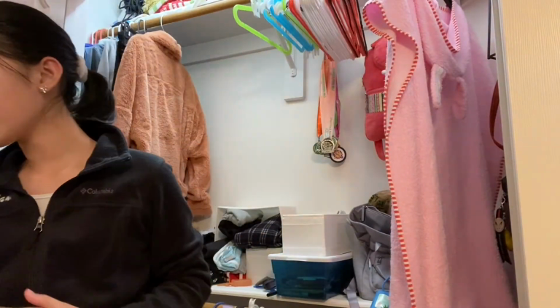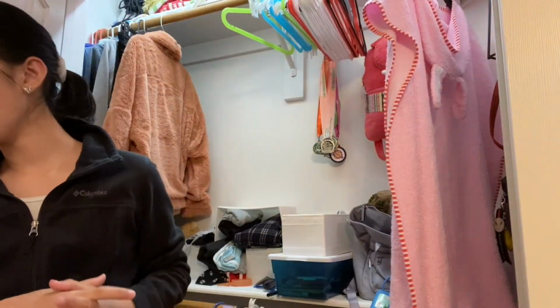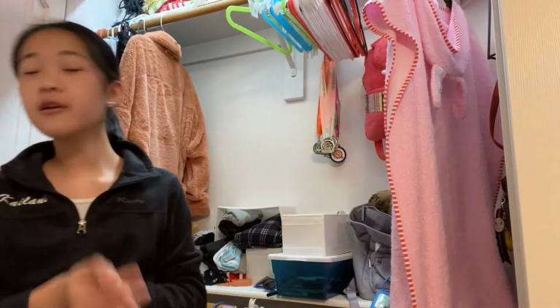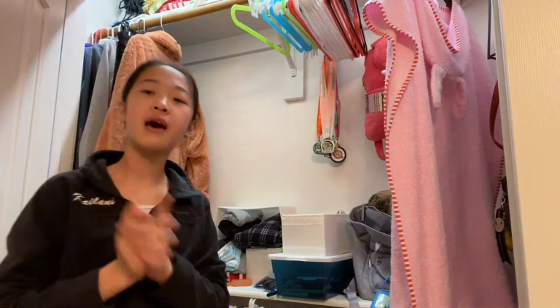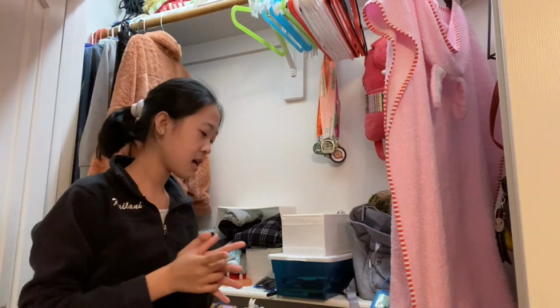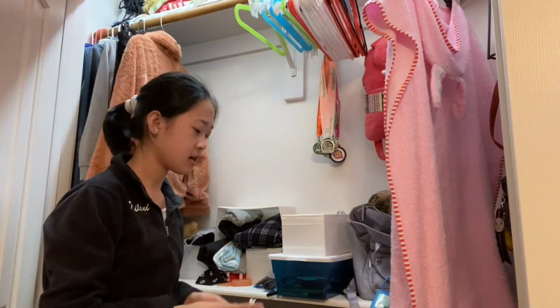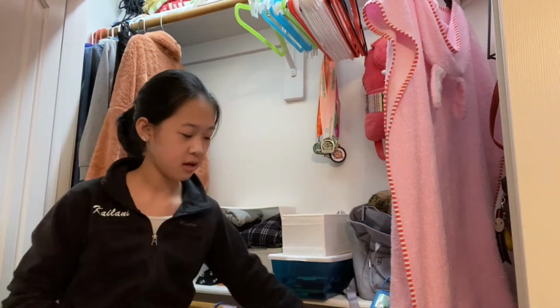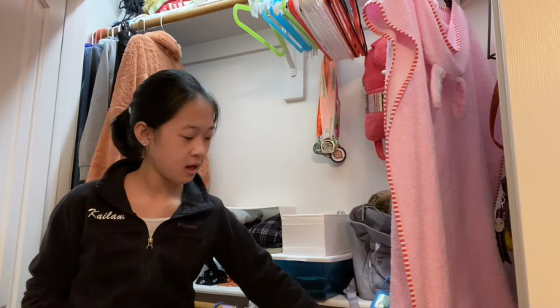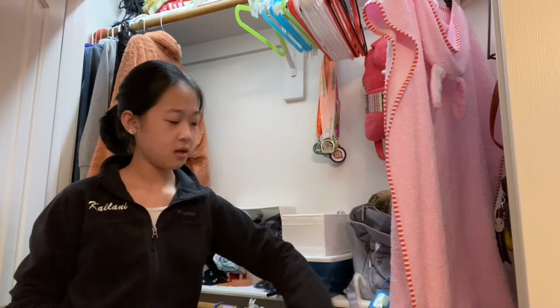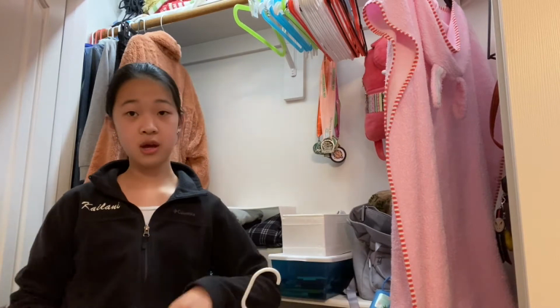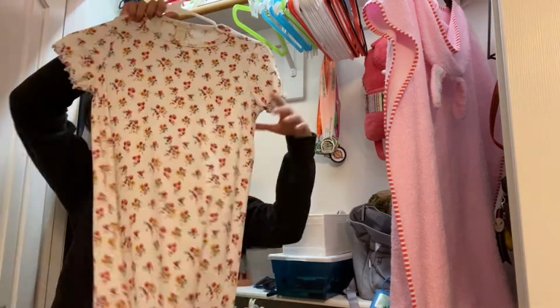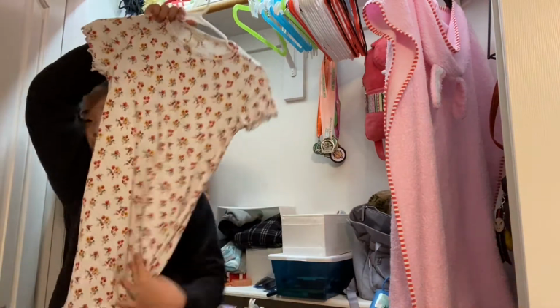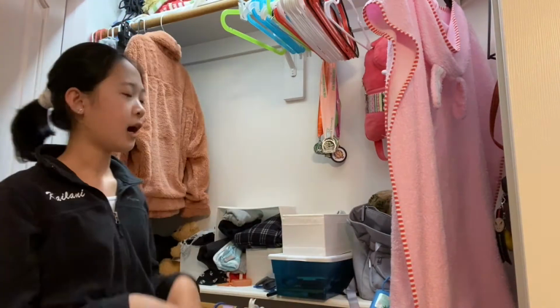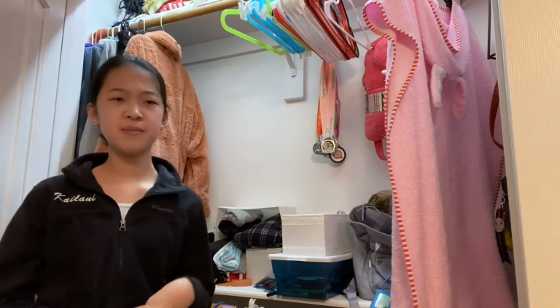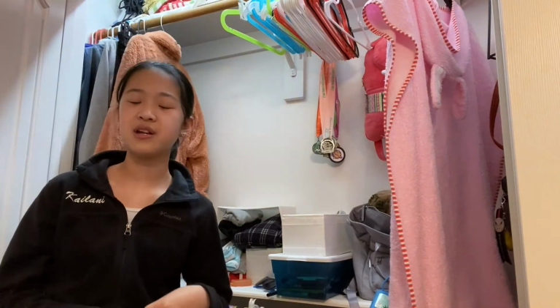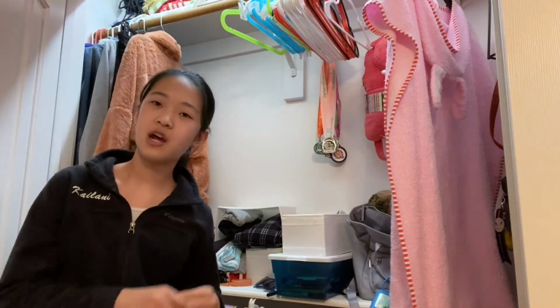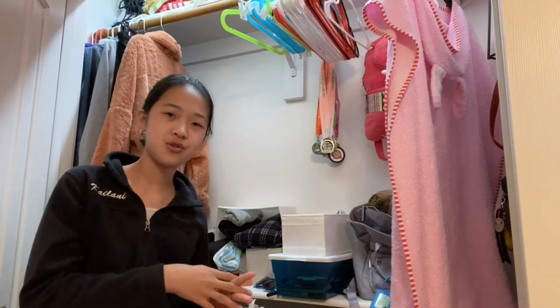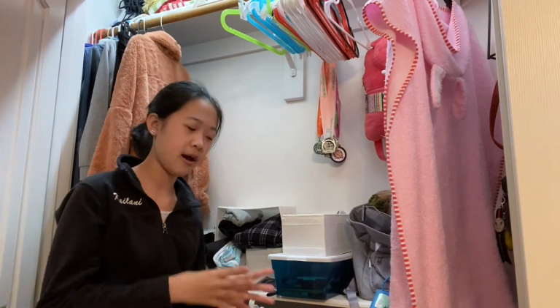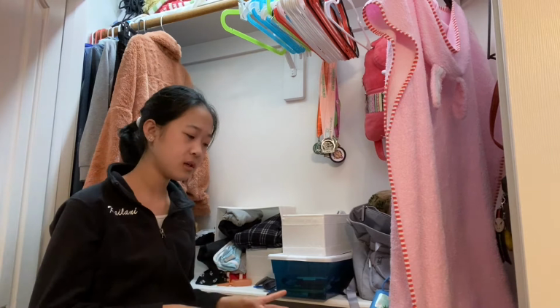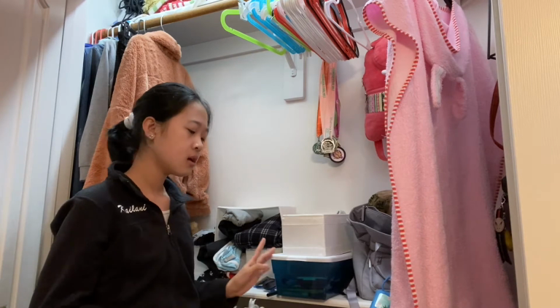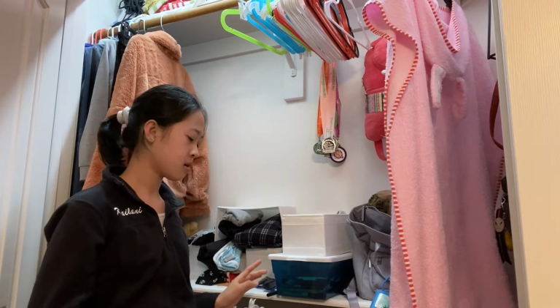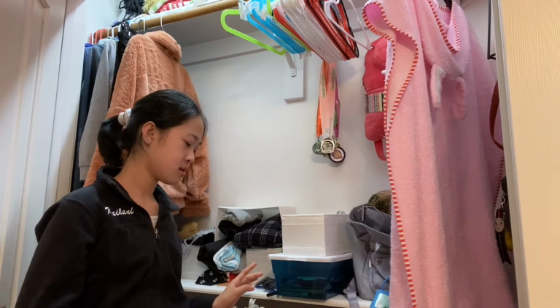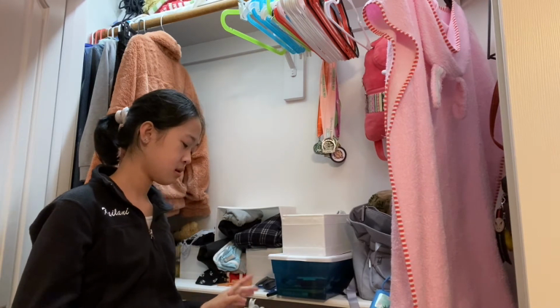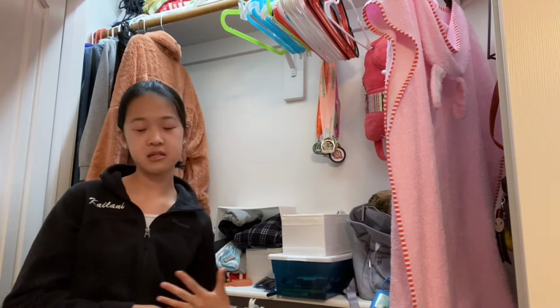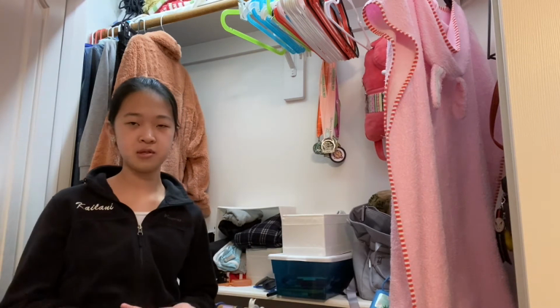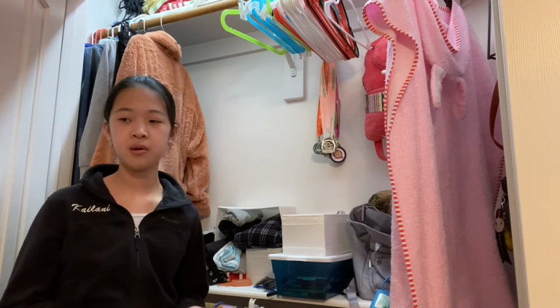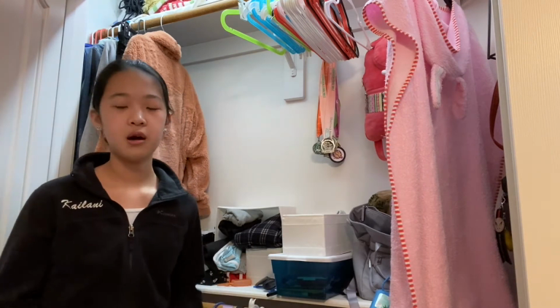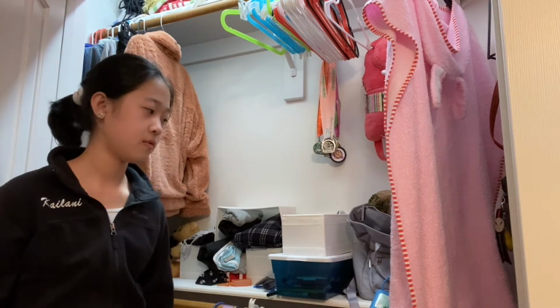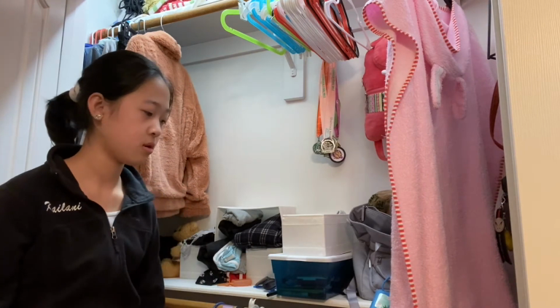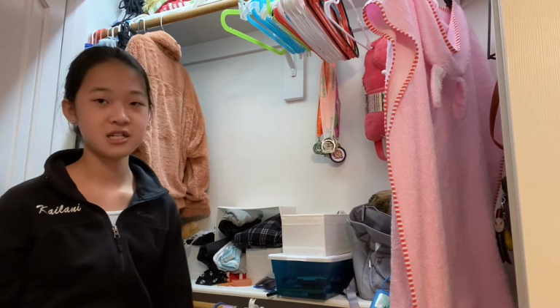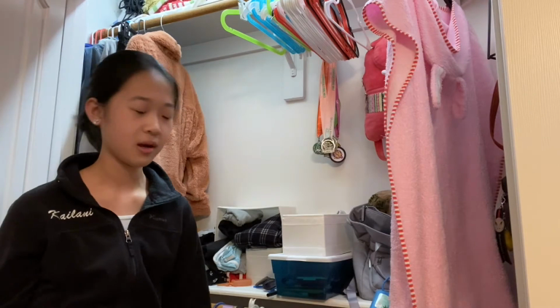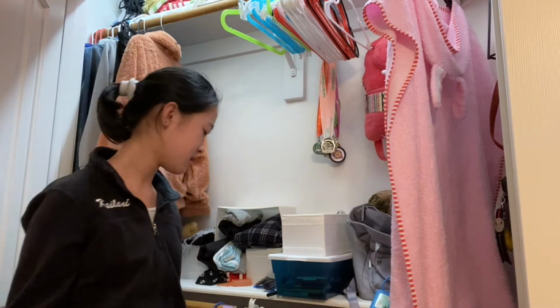Okay and then for the last day I just have a dress. I was thinking about packing an extra outfit in case I spill something on one of them or I just get completely wet.